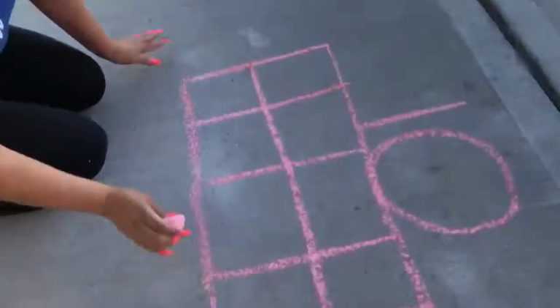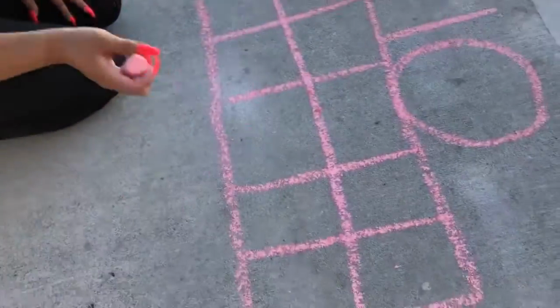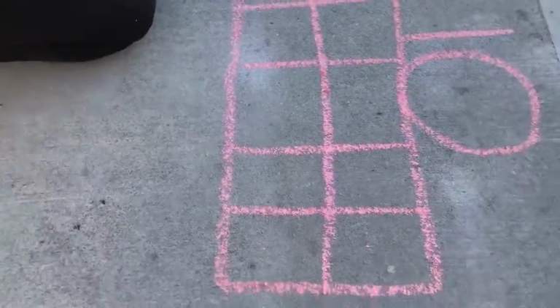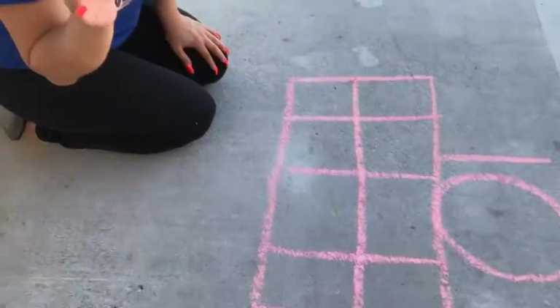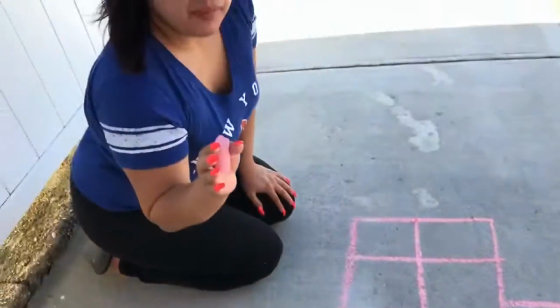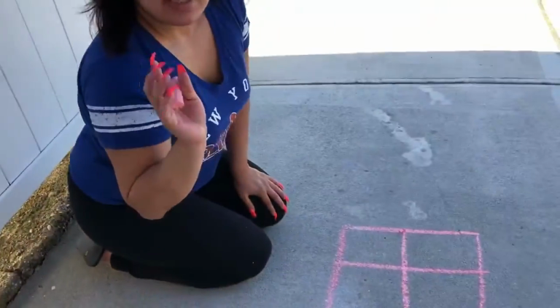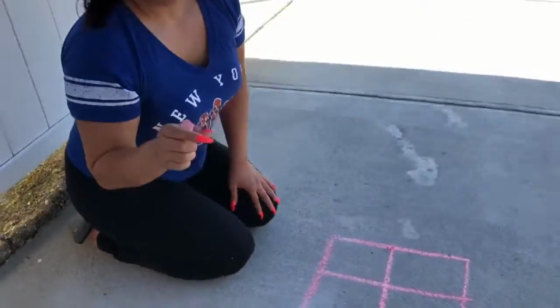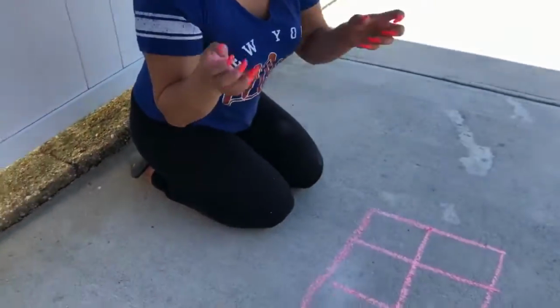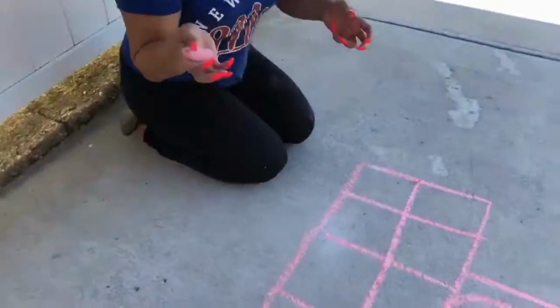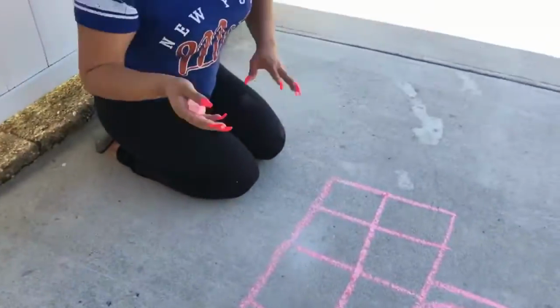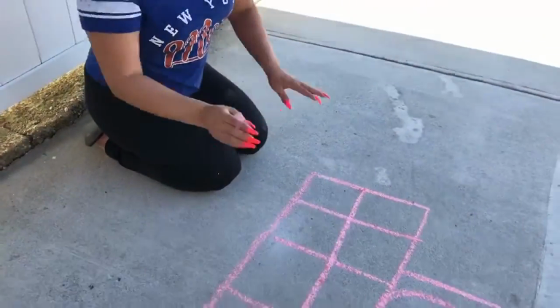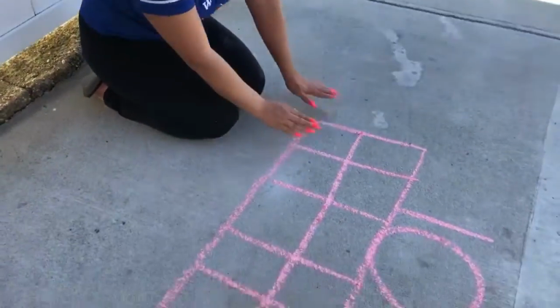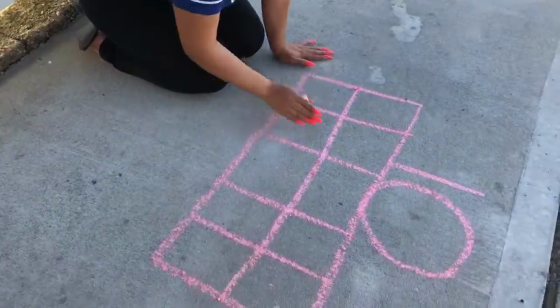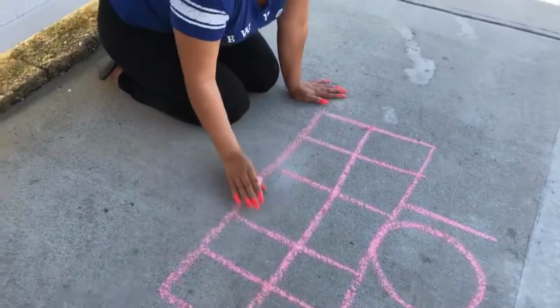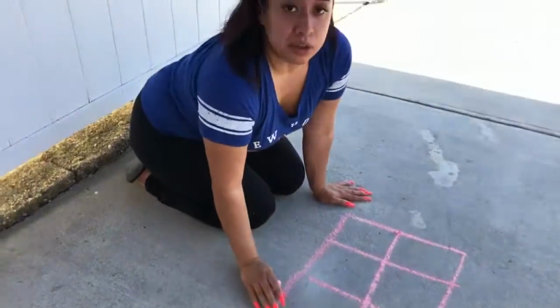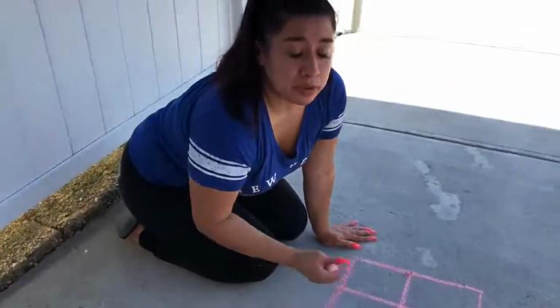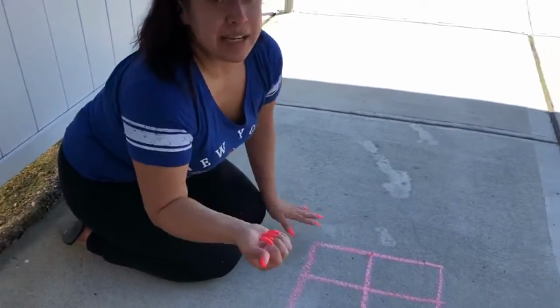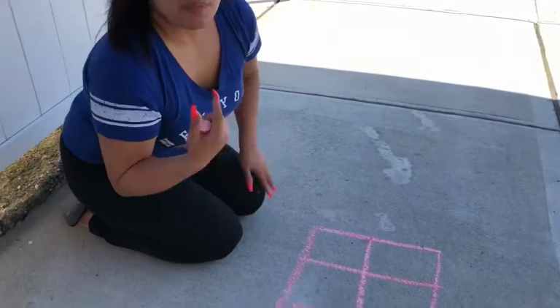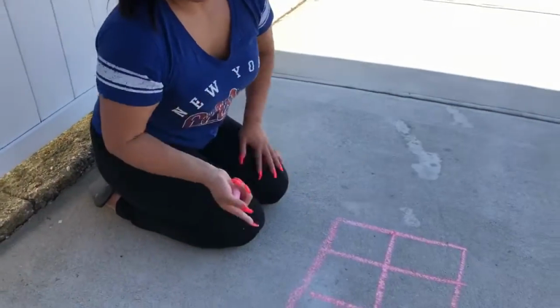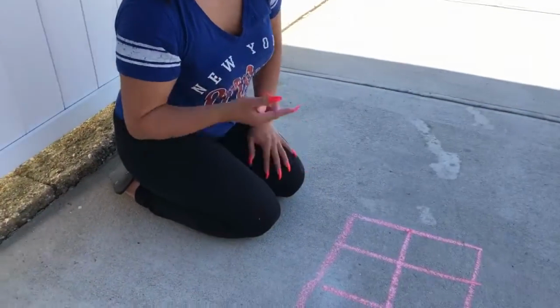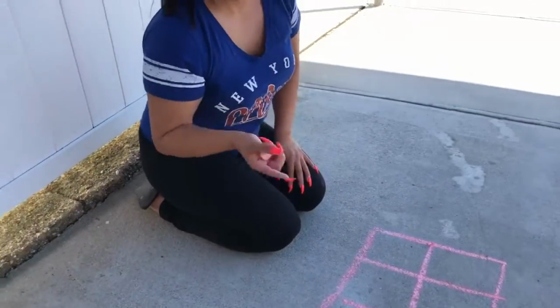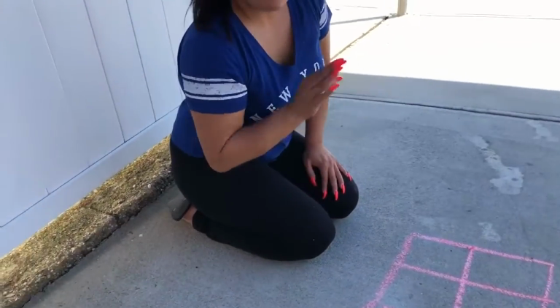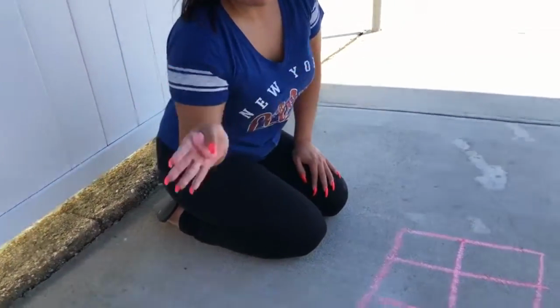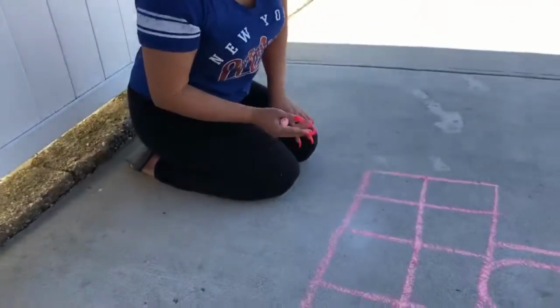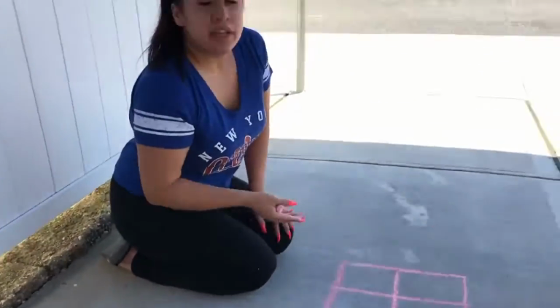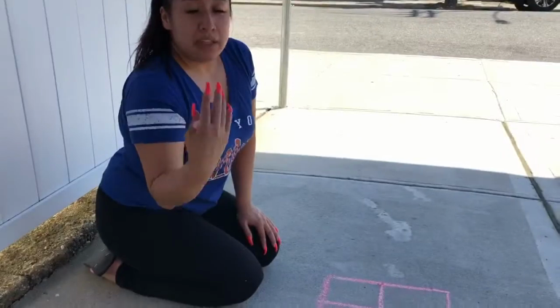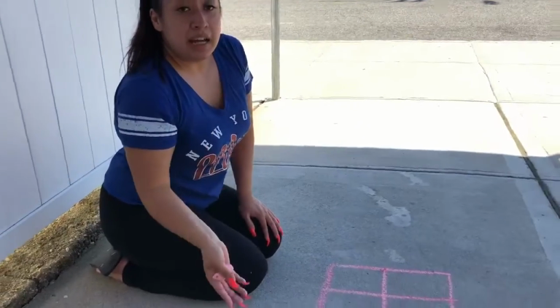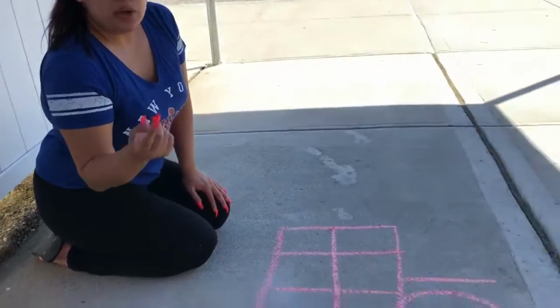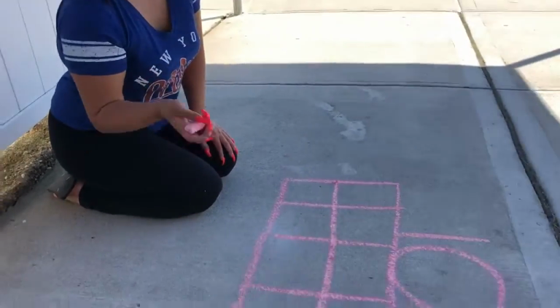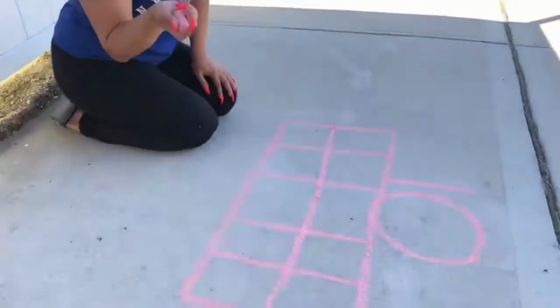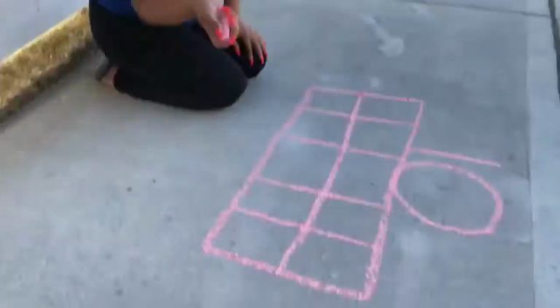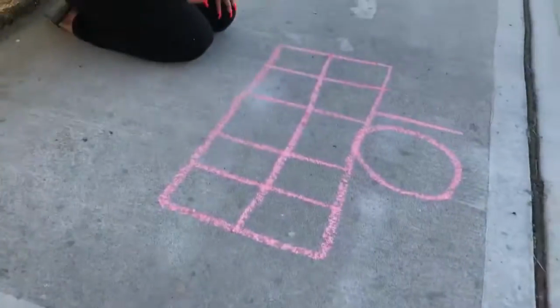Now you can put ten balls — sports balls — in your cubes. So if you have like a baseball, basketball, football, whatever sports balls you have. If not, then all you can do is just draw it, okay.